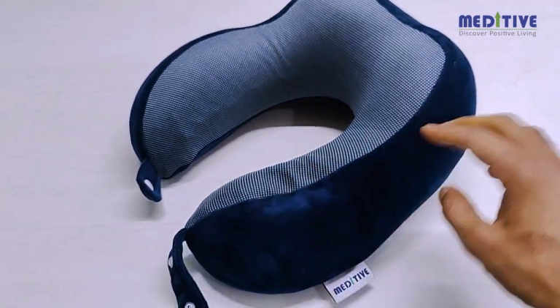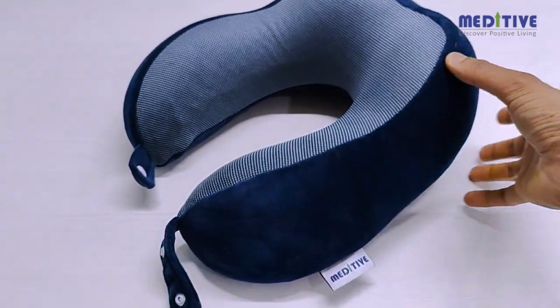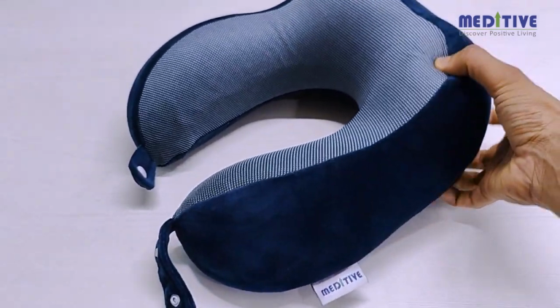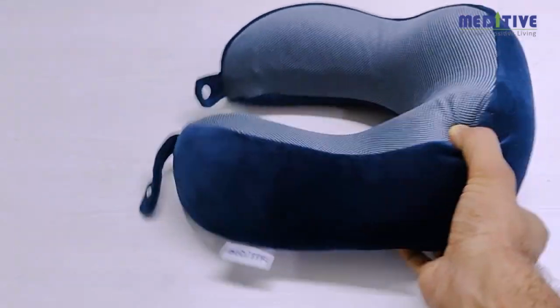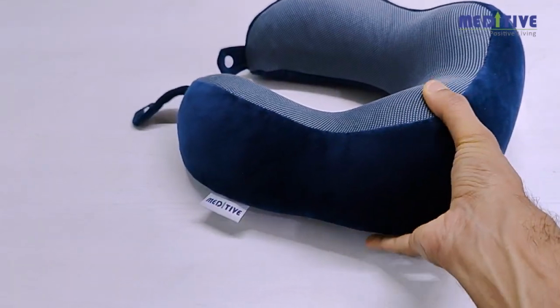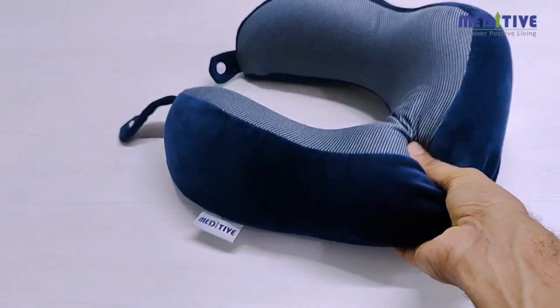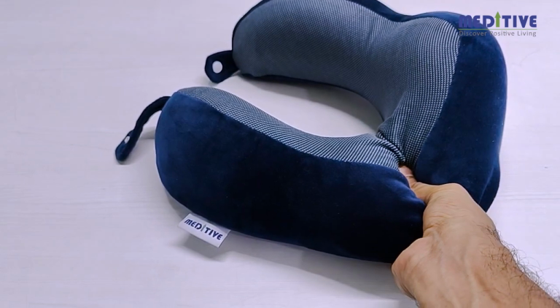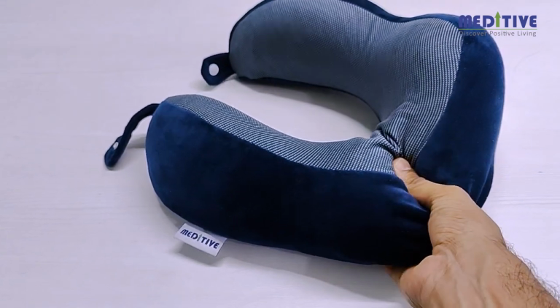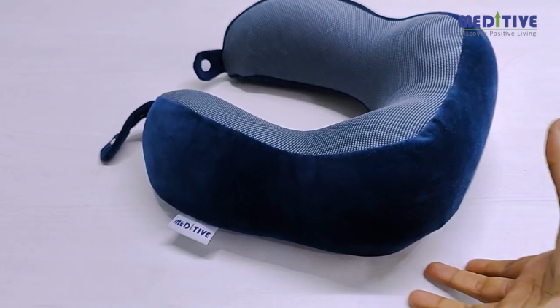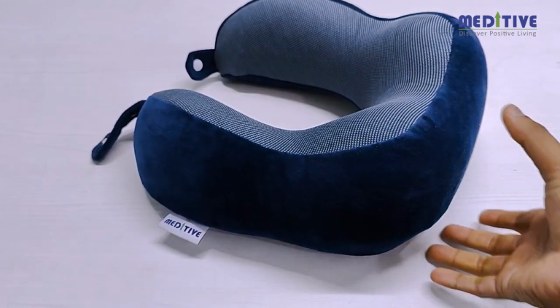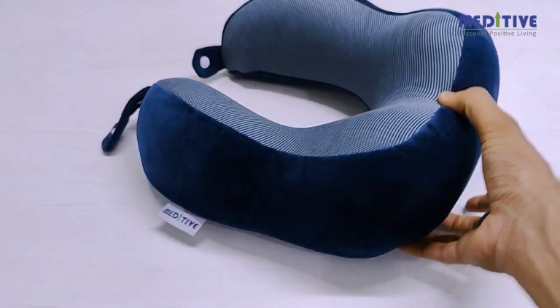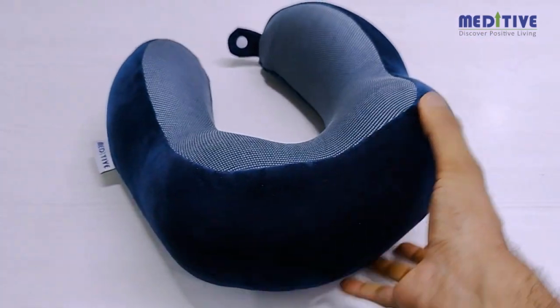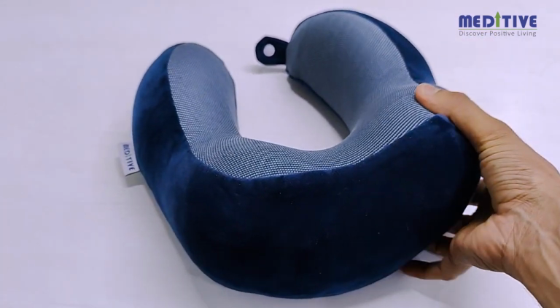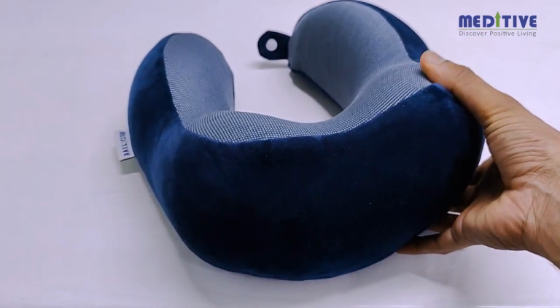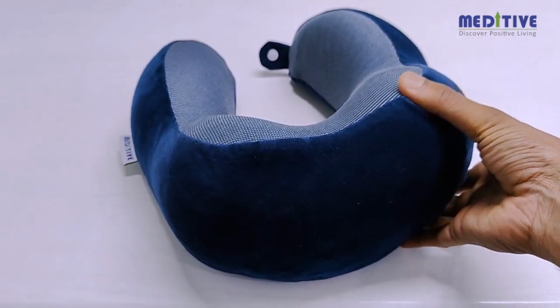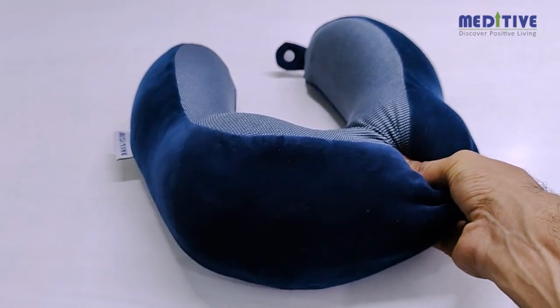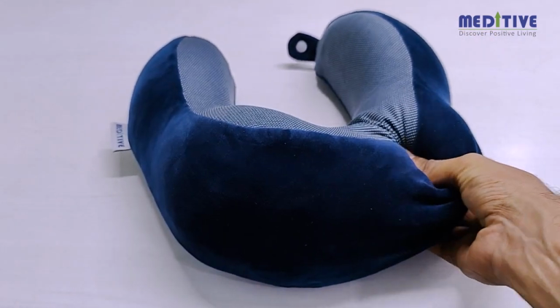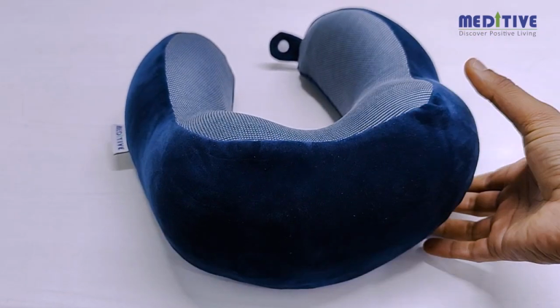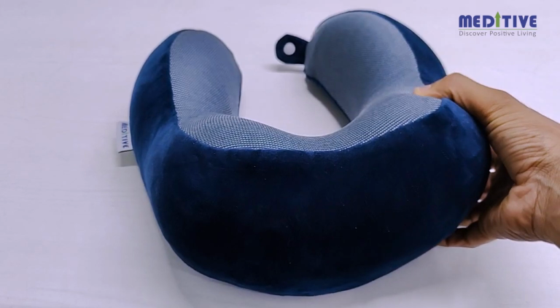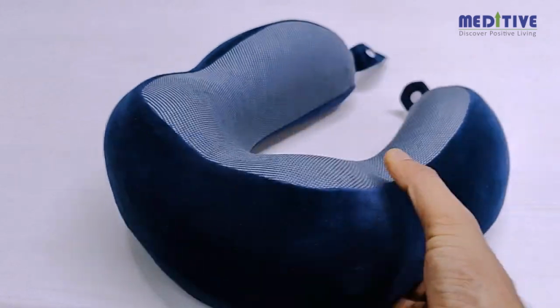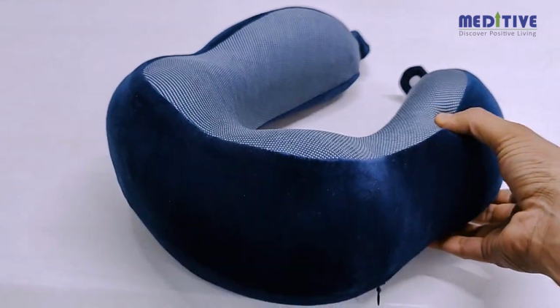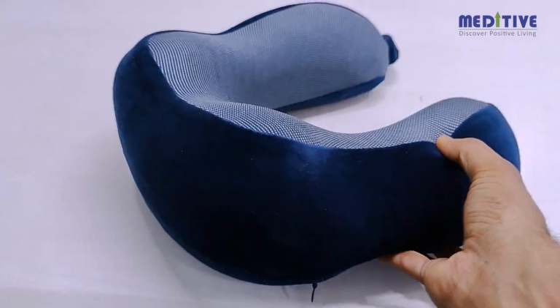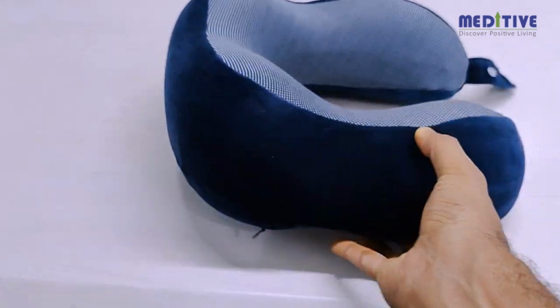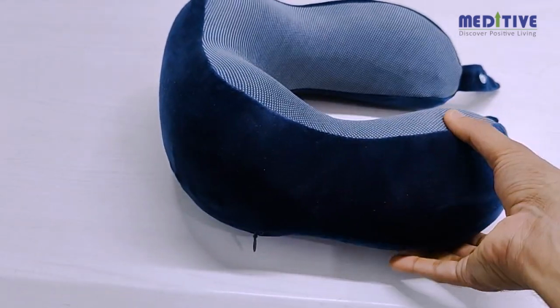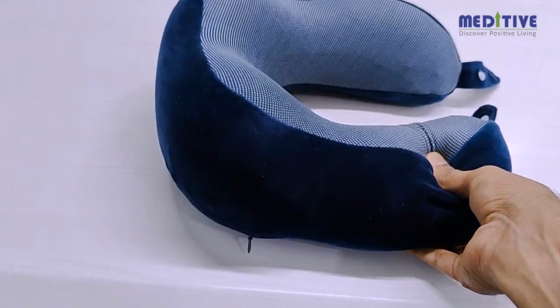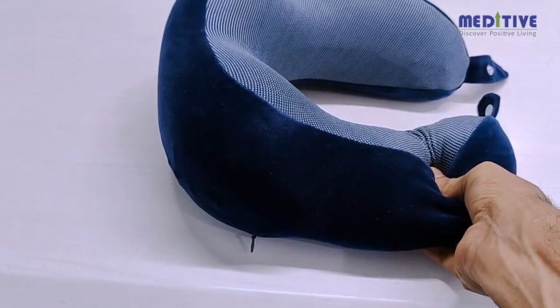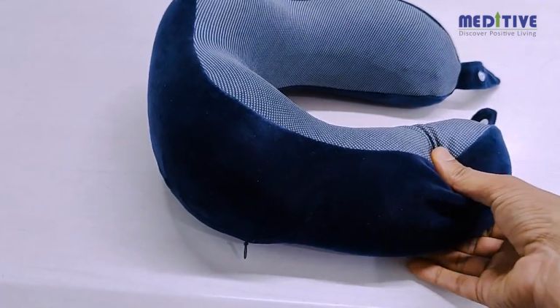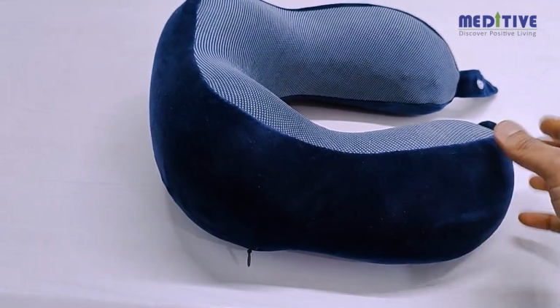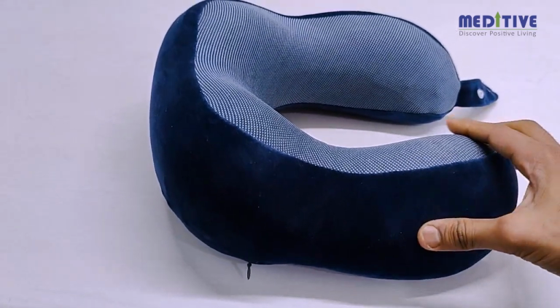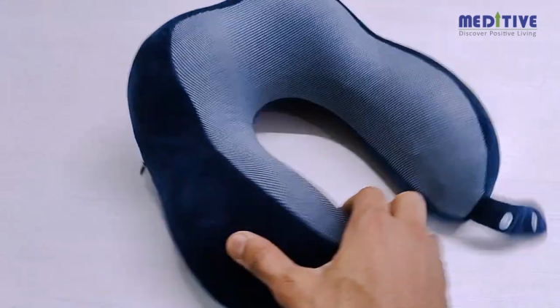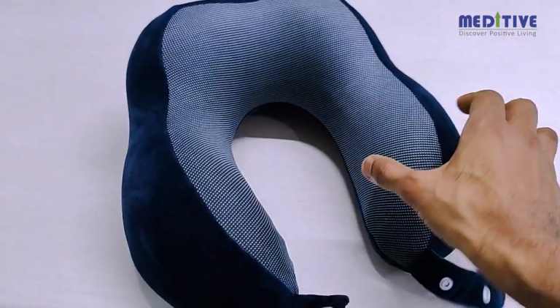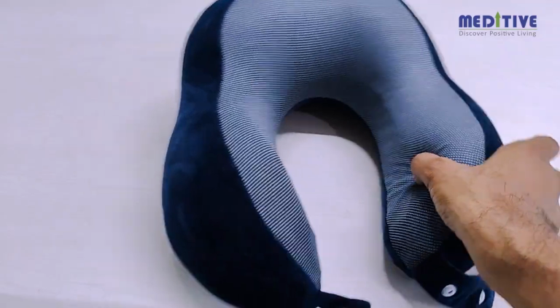There is no recron filling inside, which makes the pillow durable and helps it retain its shape over a longer time period. The memory foam contours to the shape of the user's neck and head, providing customized support and comfort.